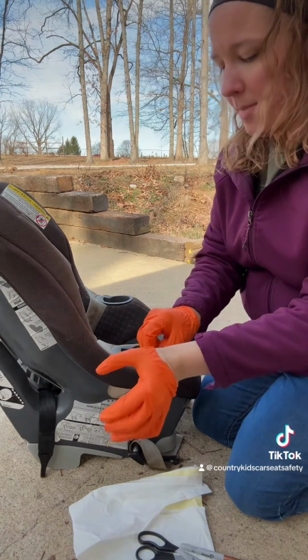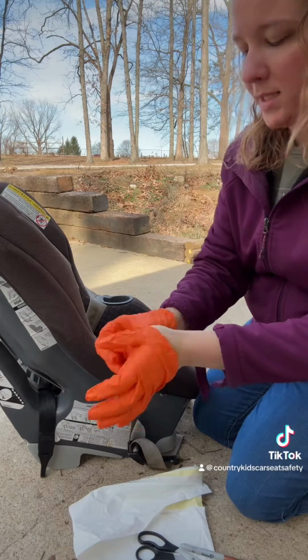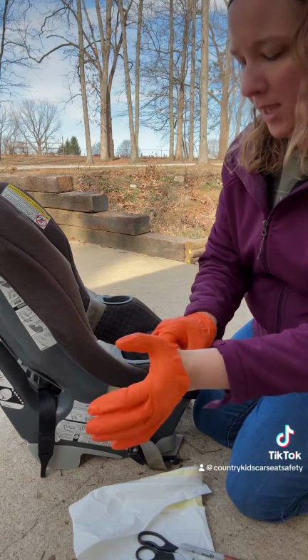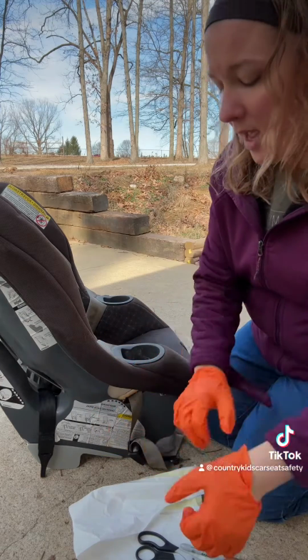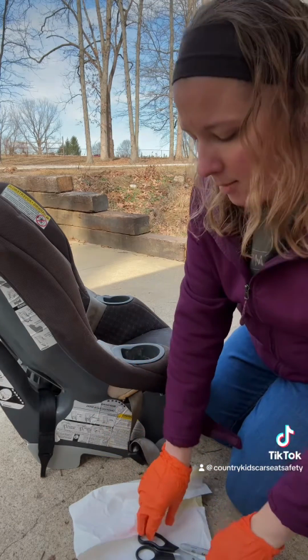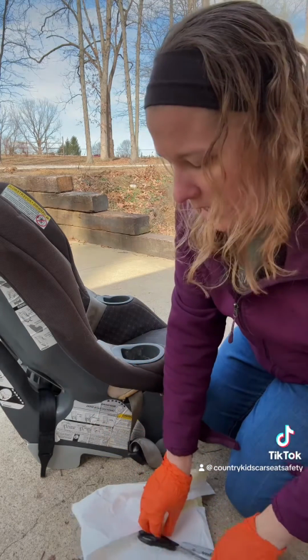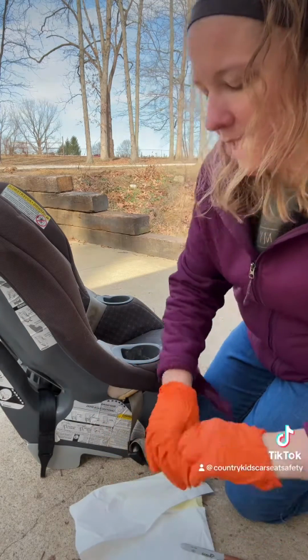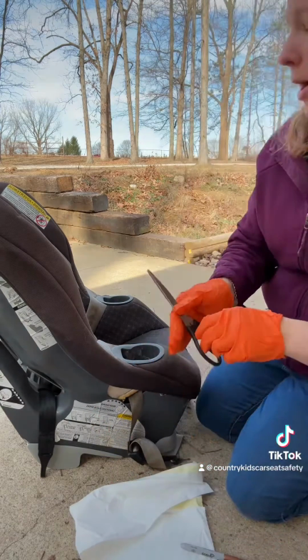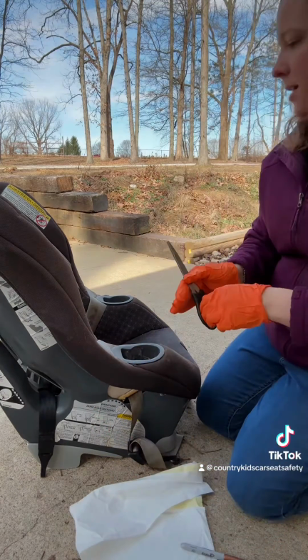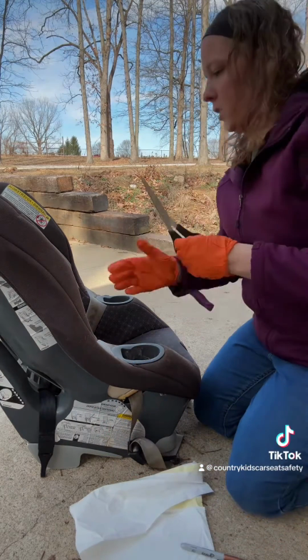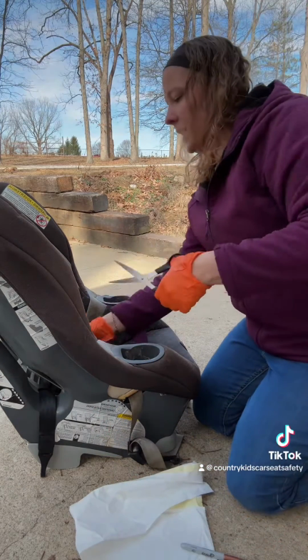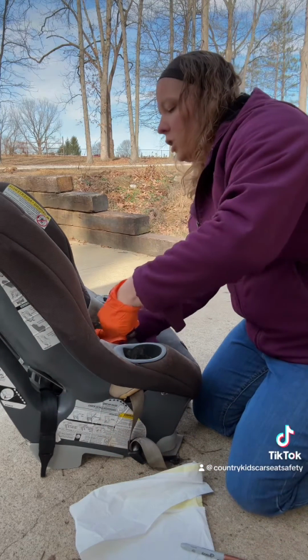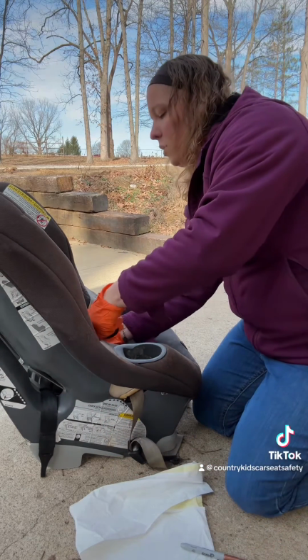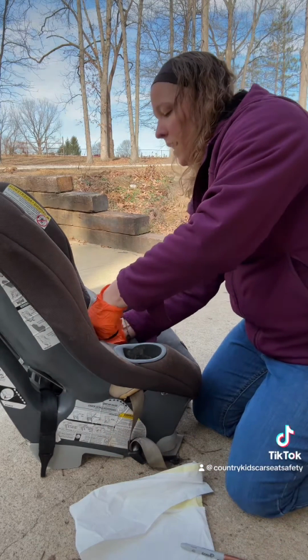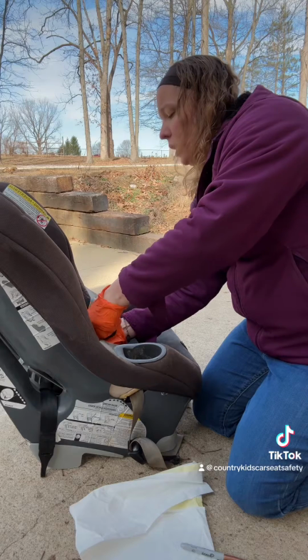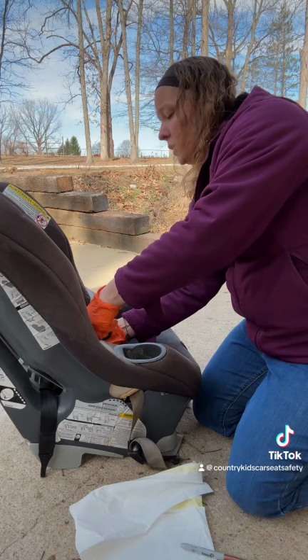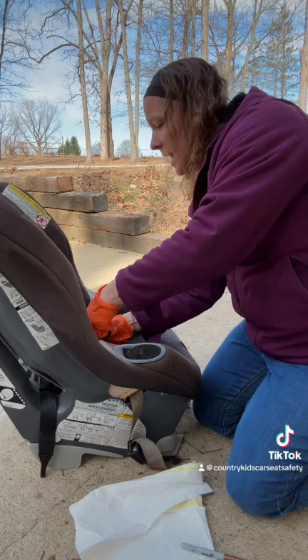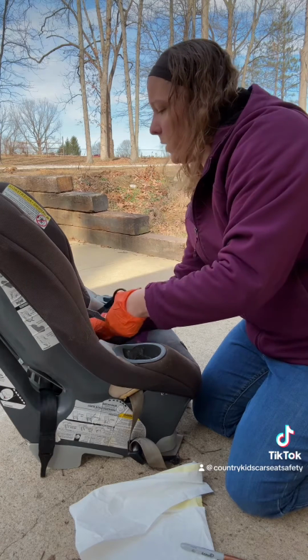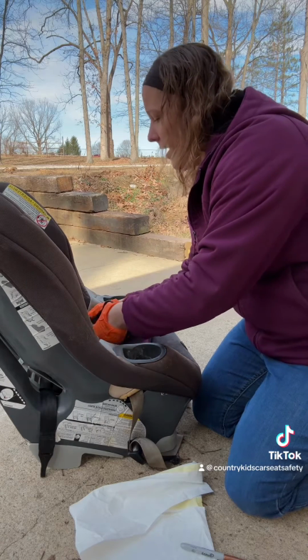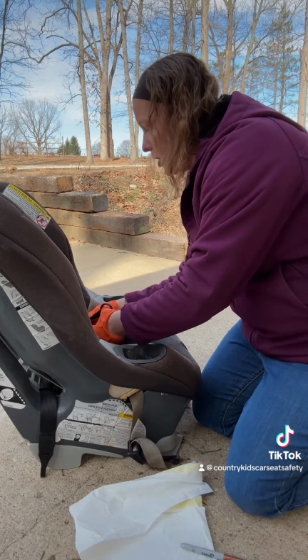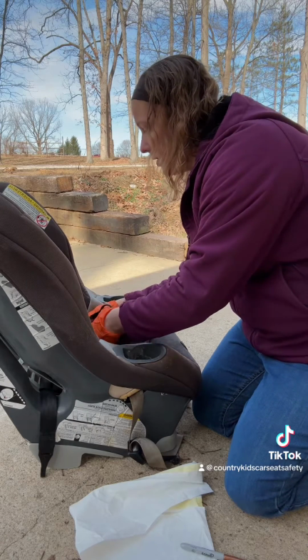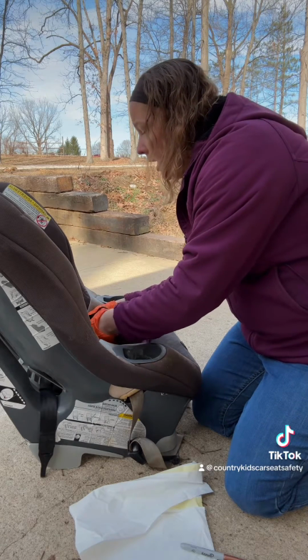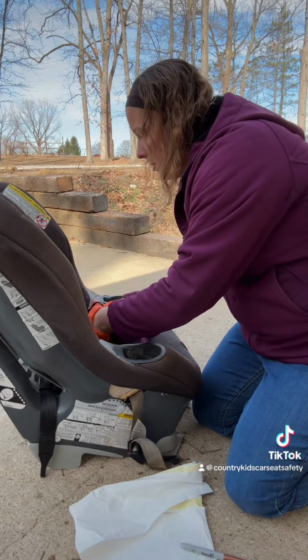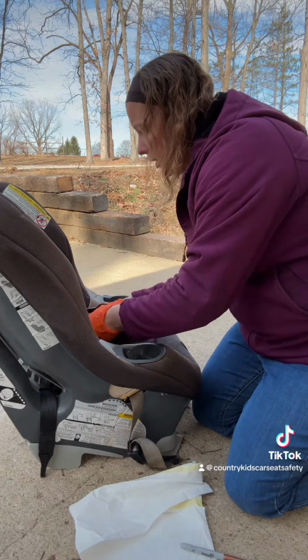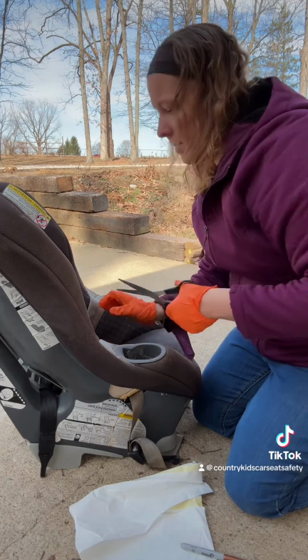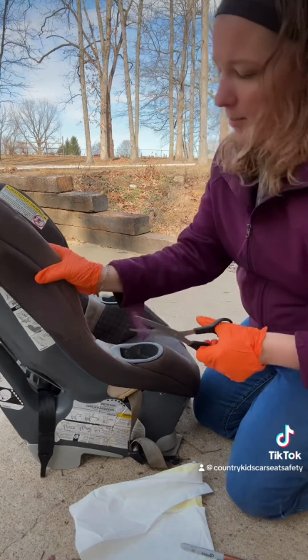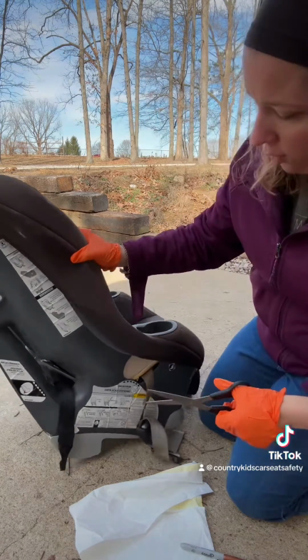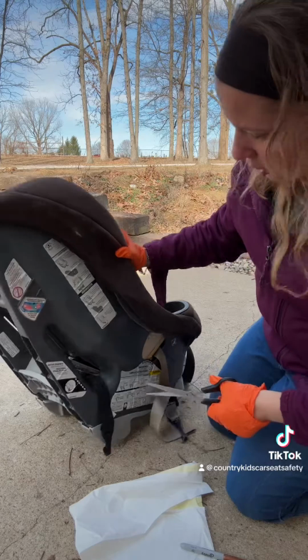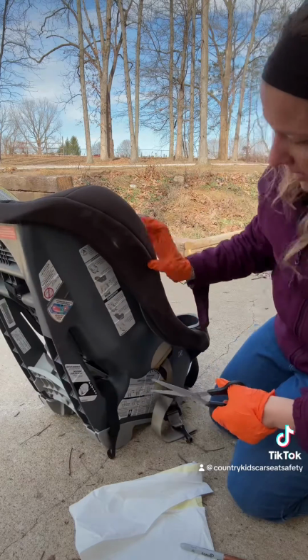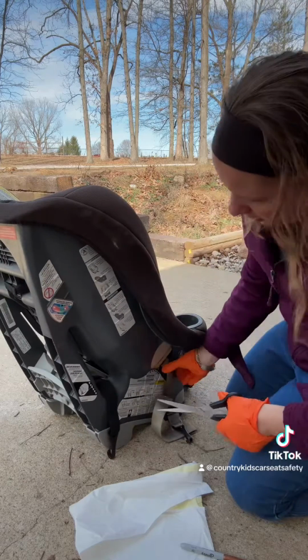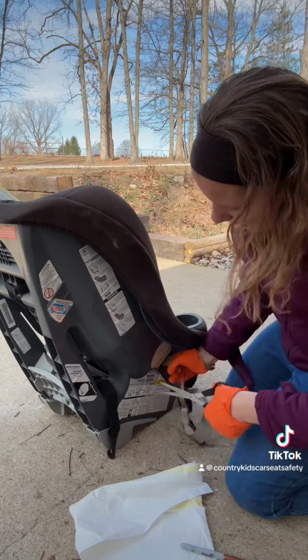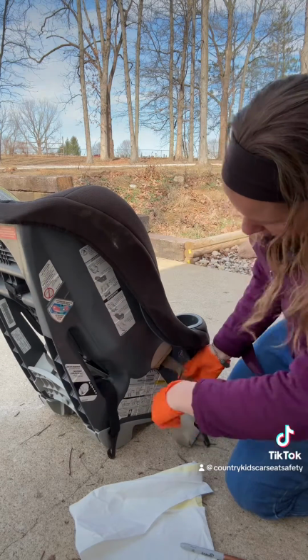So why do car seats expire anyway? There are three main reasons. Number one is that the parts and materials can degrade and wear out over time and with heavy use, so the materials may not perform to the best of their ability in a crash once a seat is past its expiration date.